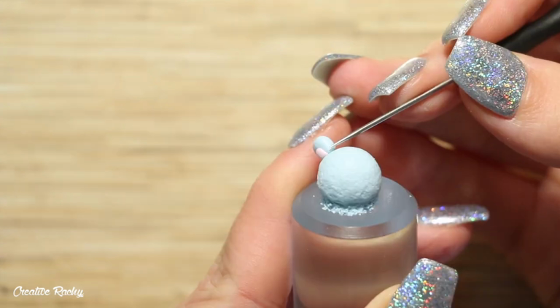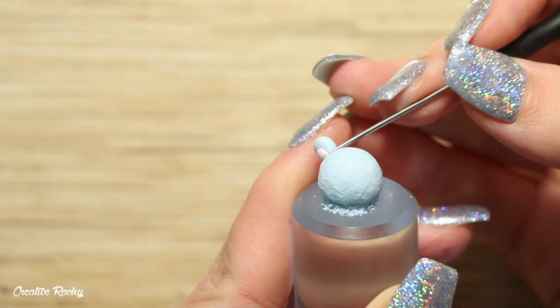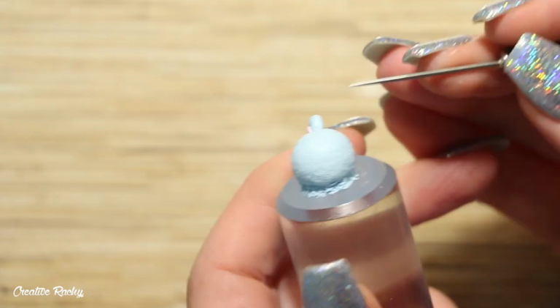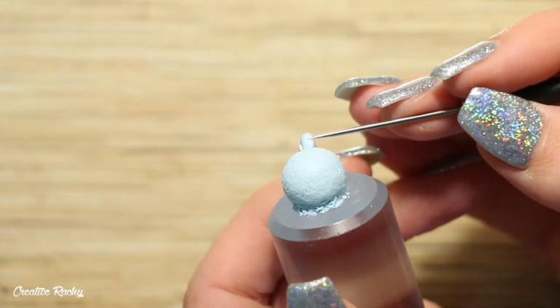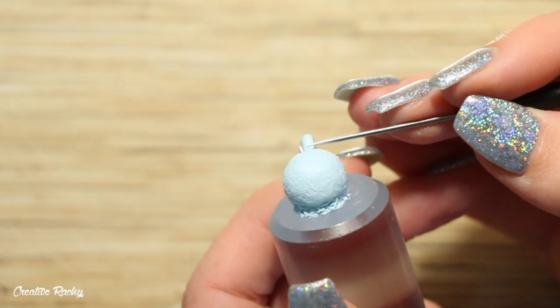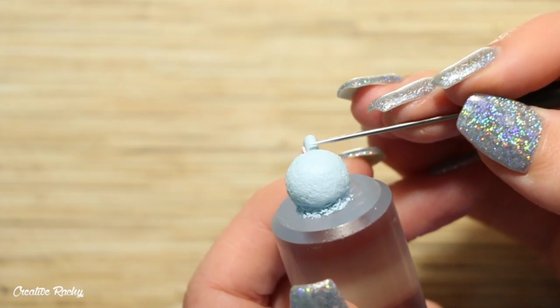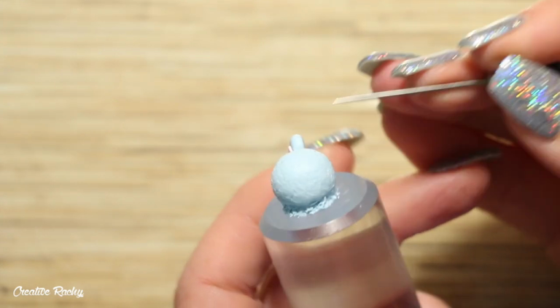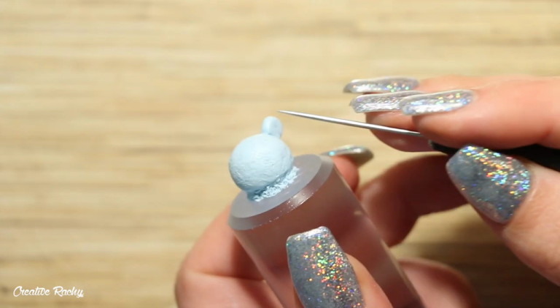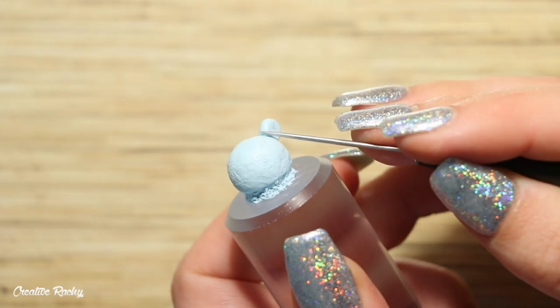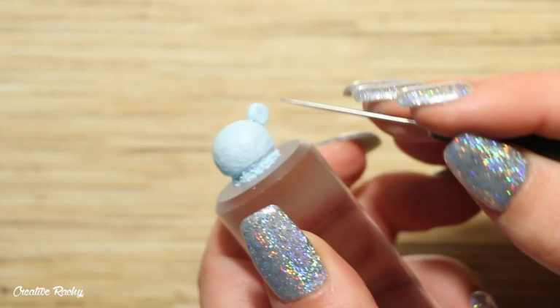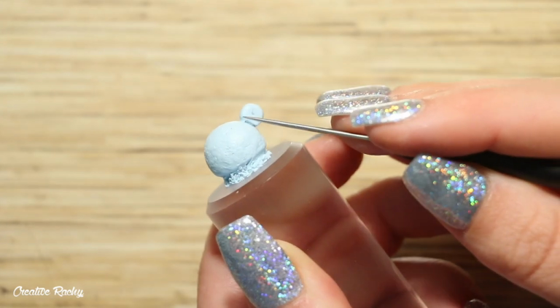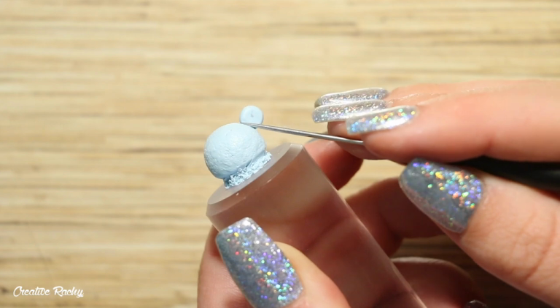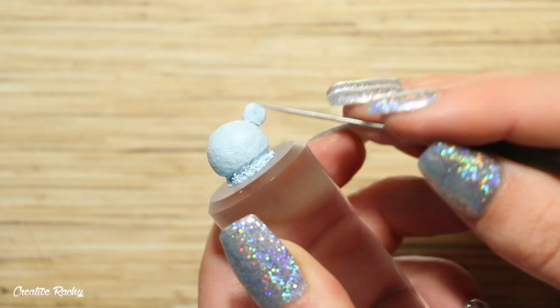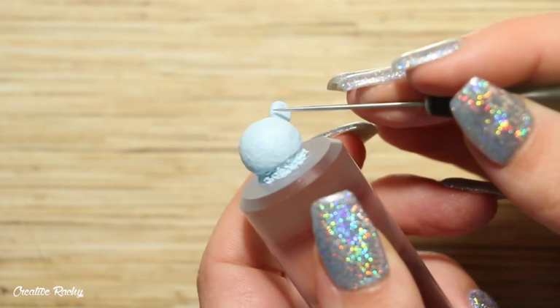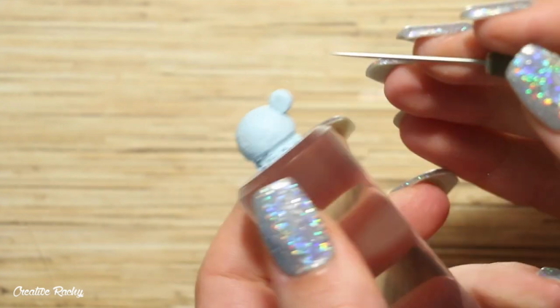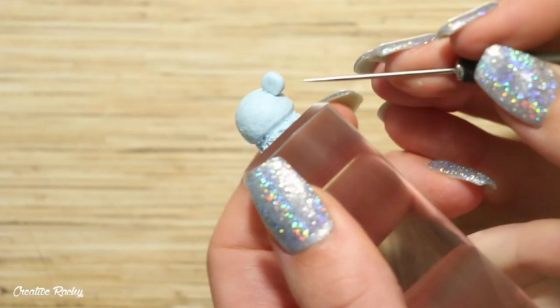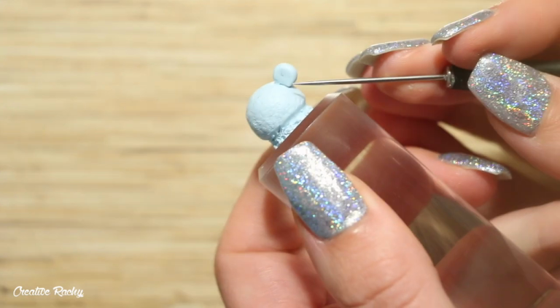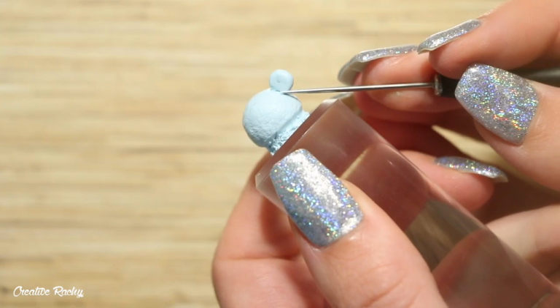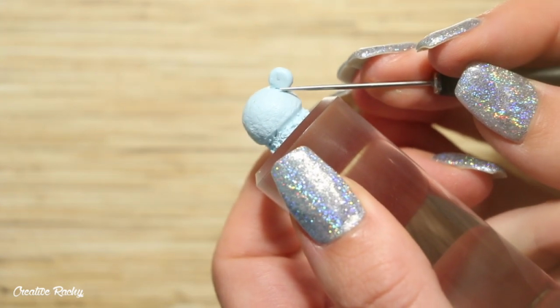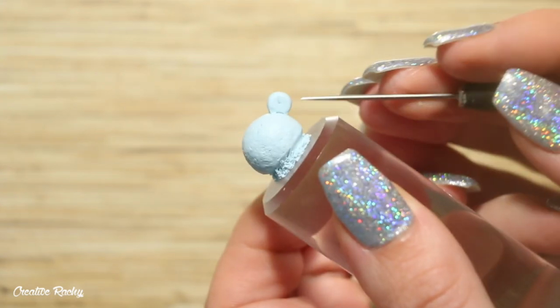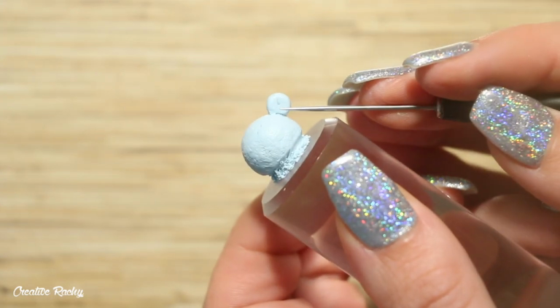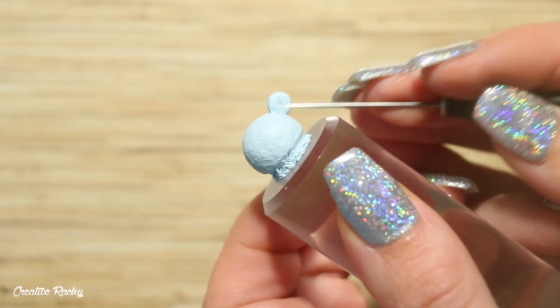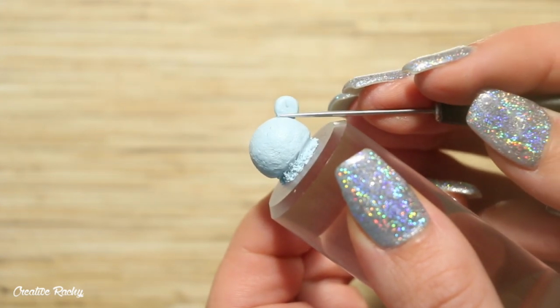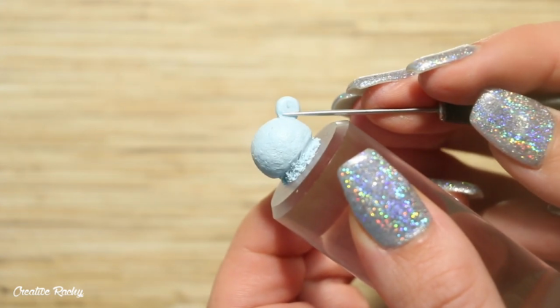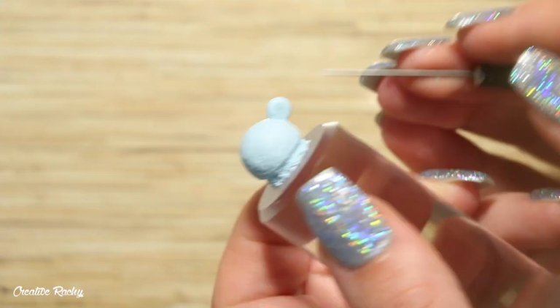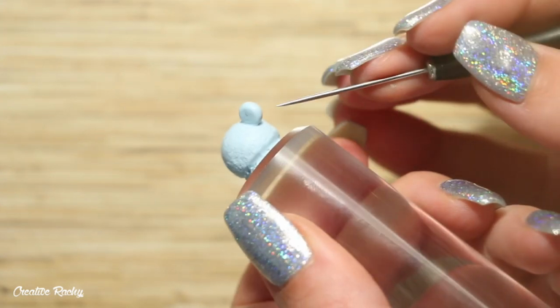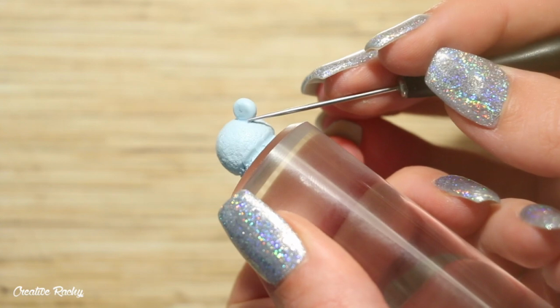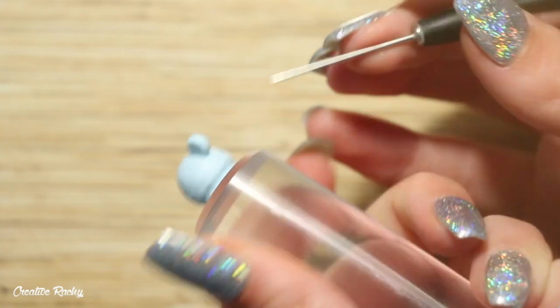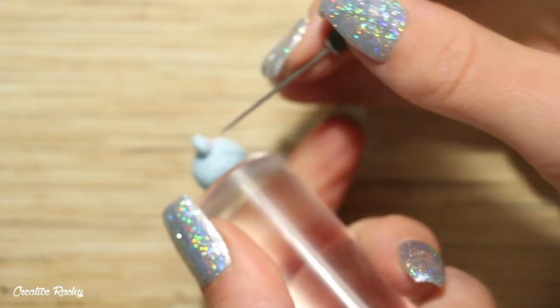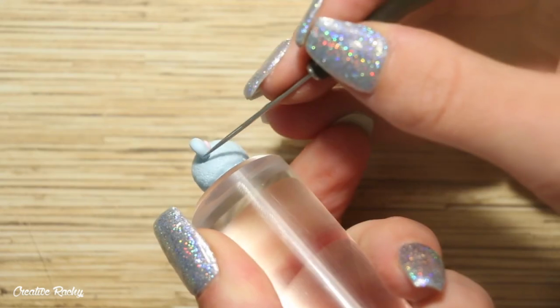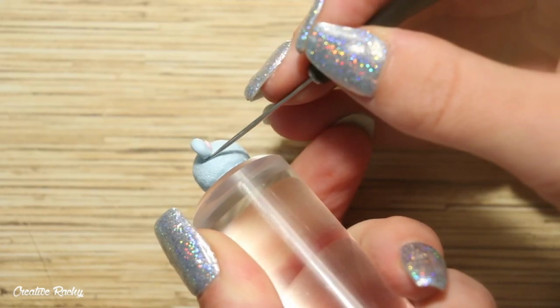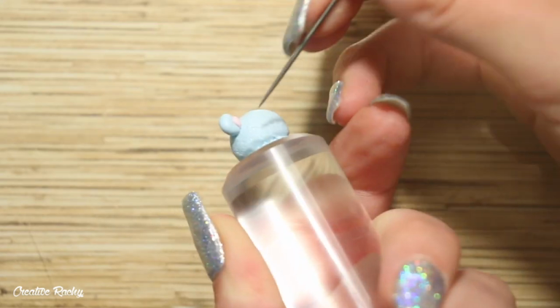You only need to make one ear for this design because the other side of the head will be covered by the ice cream cone. For extra security and strength, you can also blend down the edges of the clay.